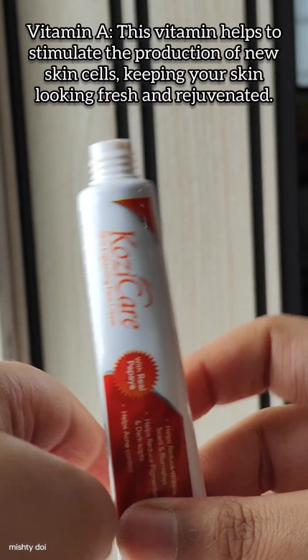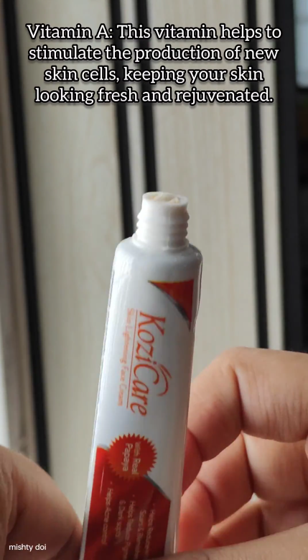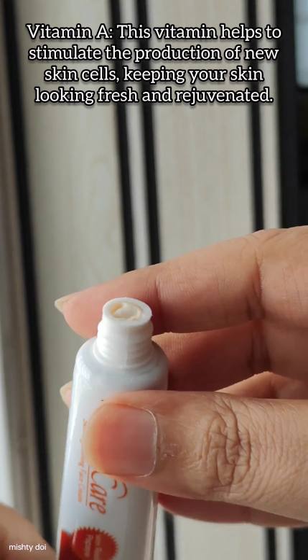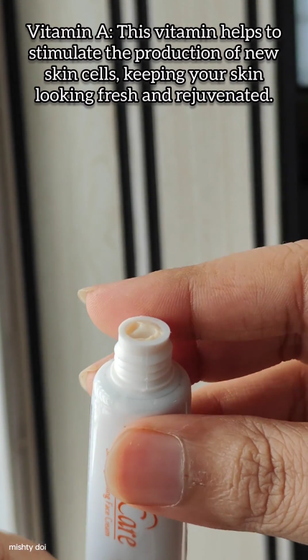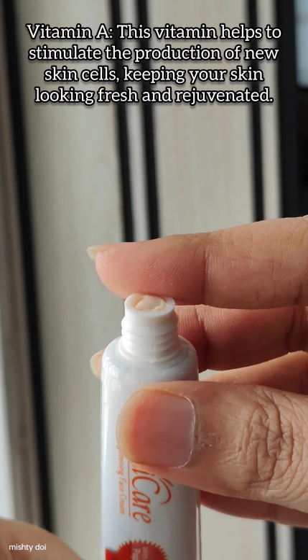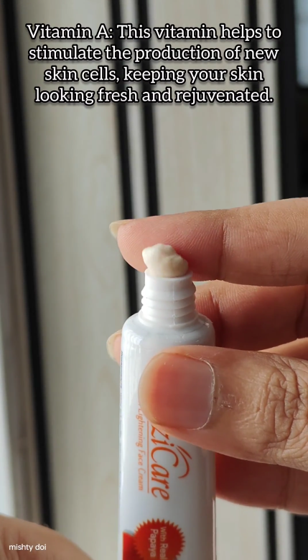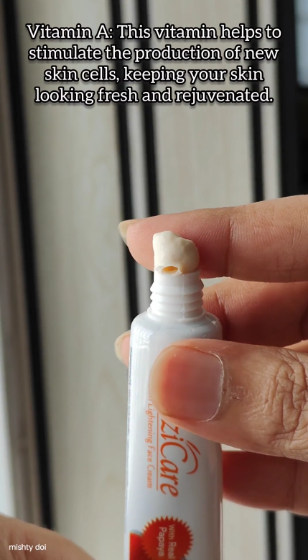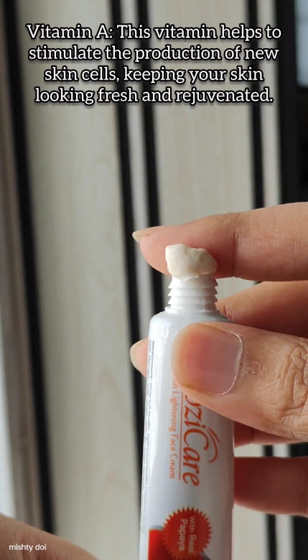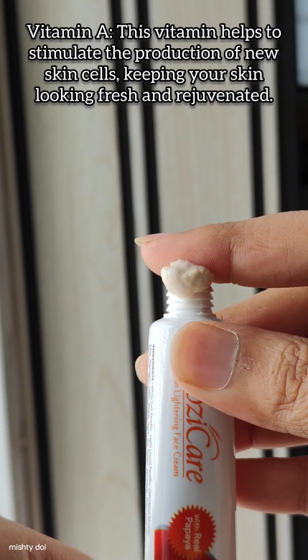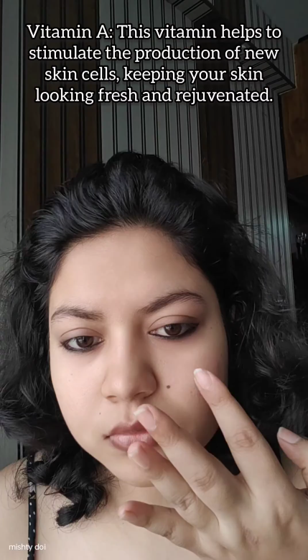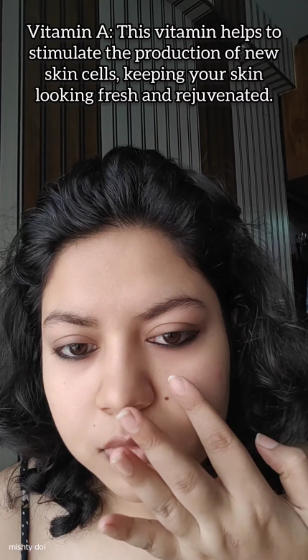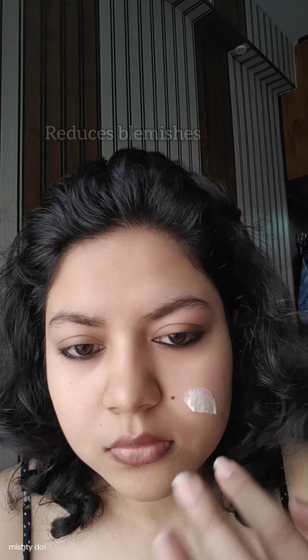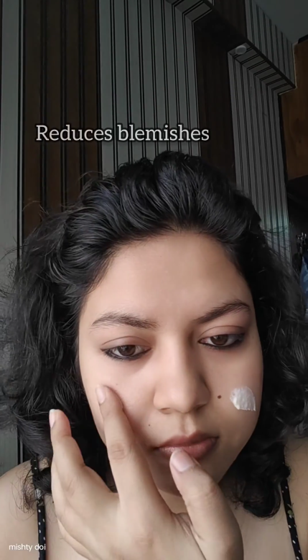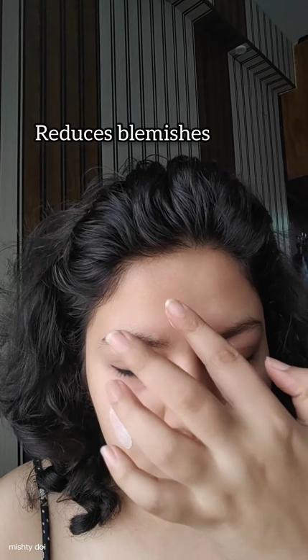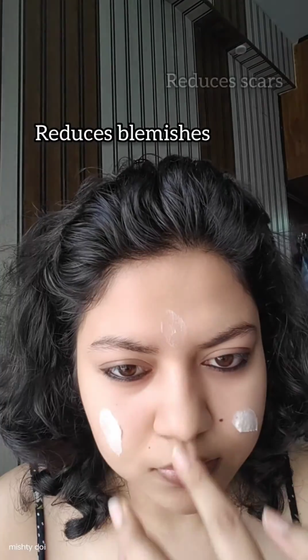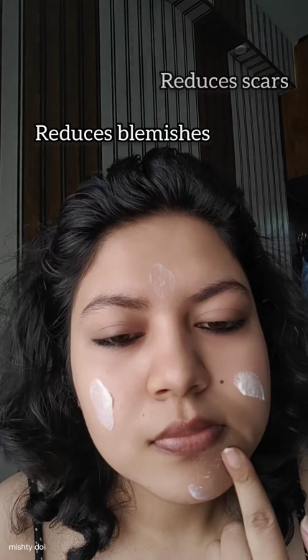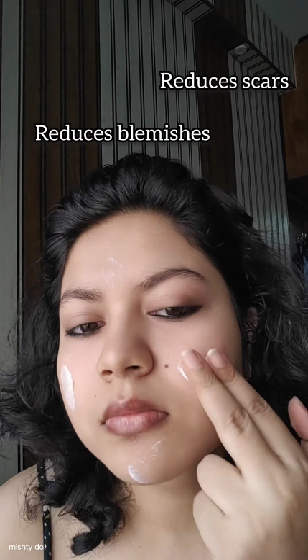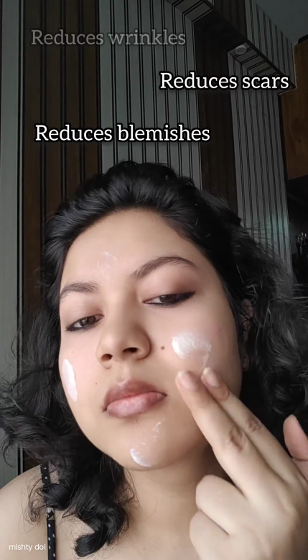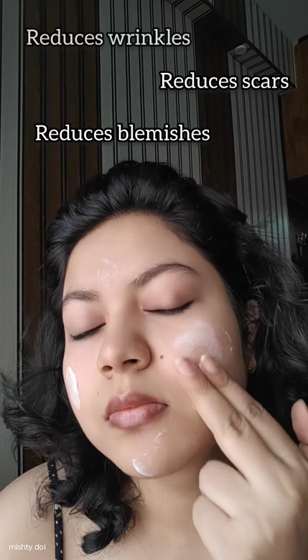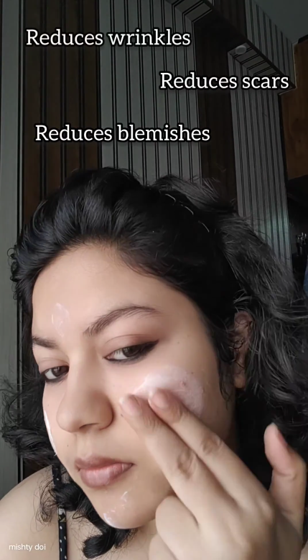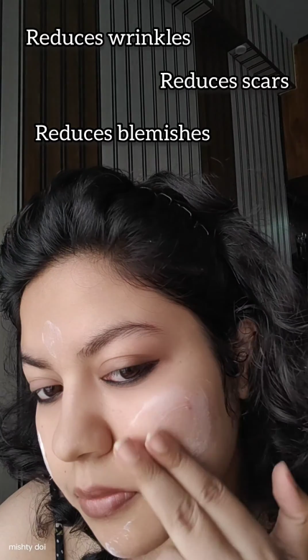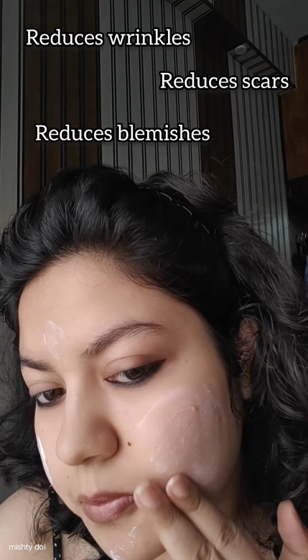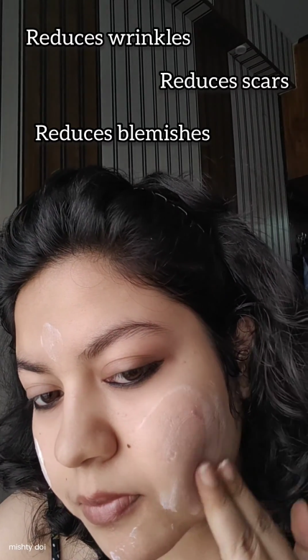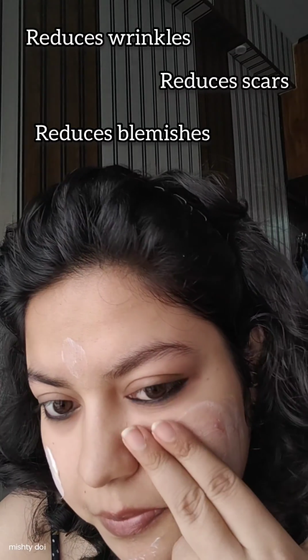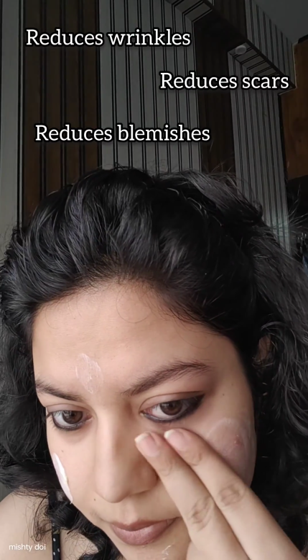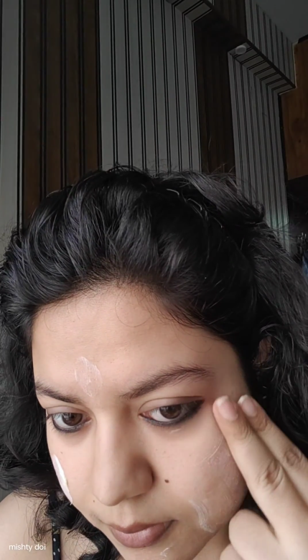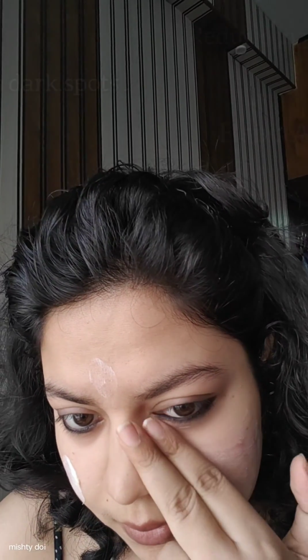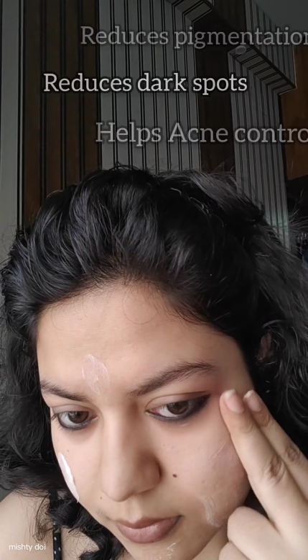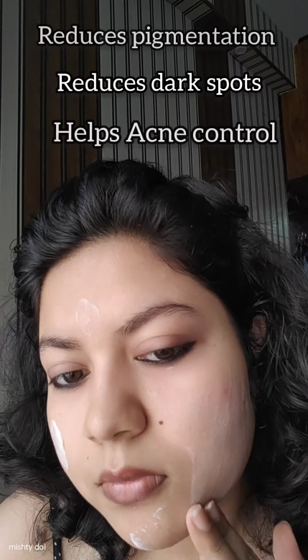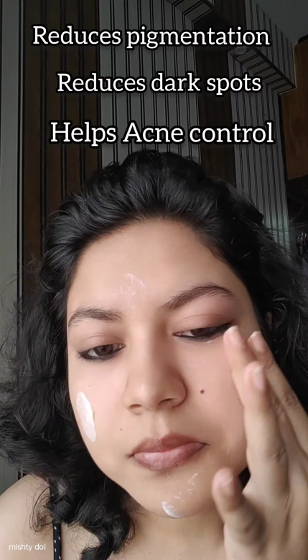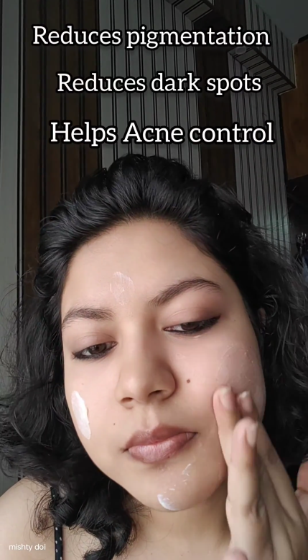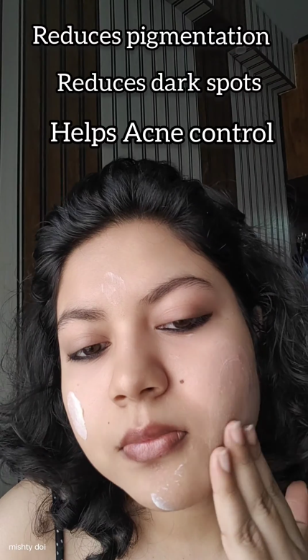Formulated with vitamins A, C and E and soothing aloe vera, this papaya face cream nourishes, brightens and rejuvenates your skin for a radiant glow. Aloe vera, known for its soothing properties, helps to calm and hydrate the skin, reducing redness and inflammation.